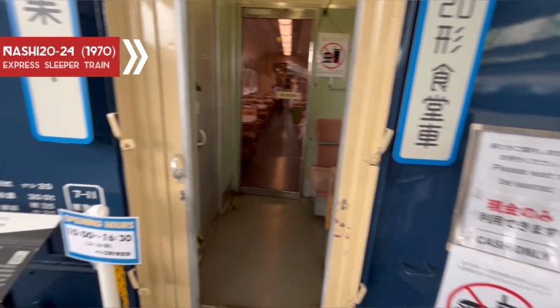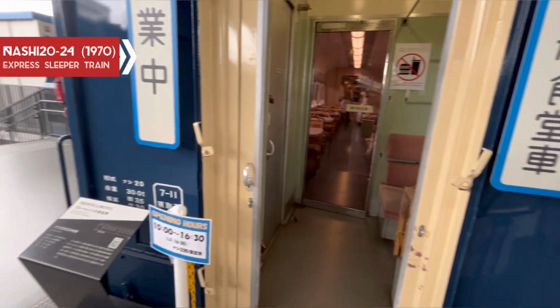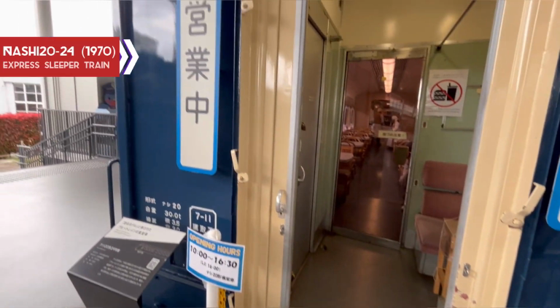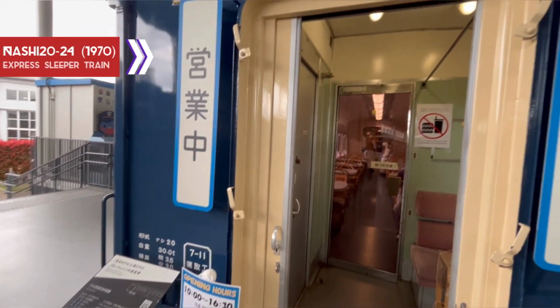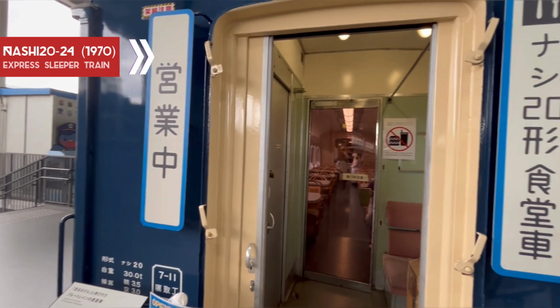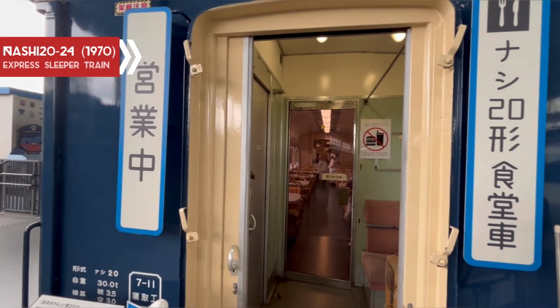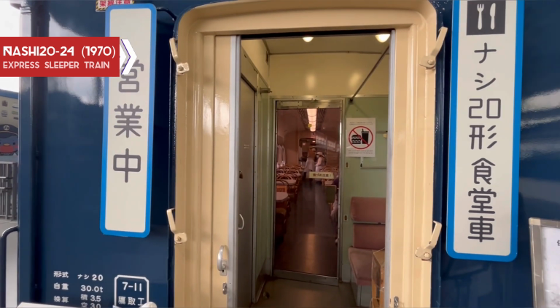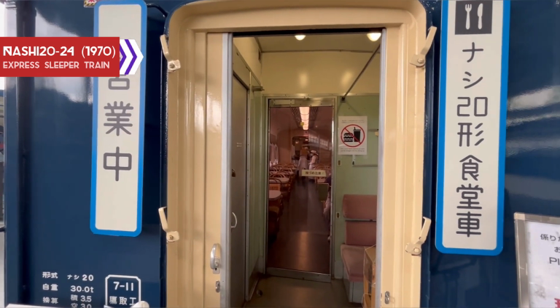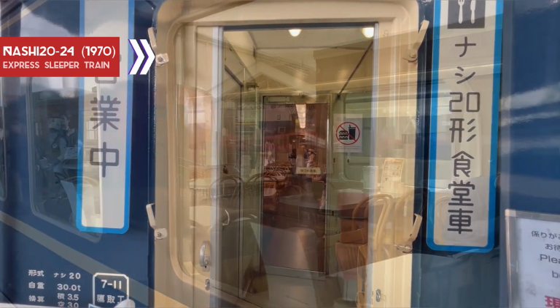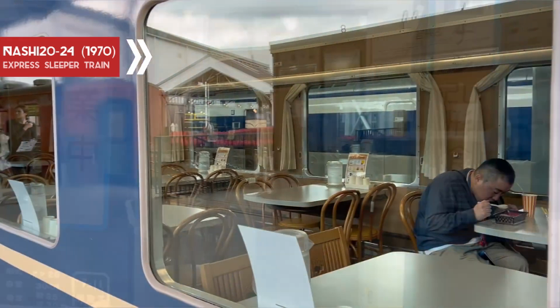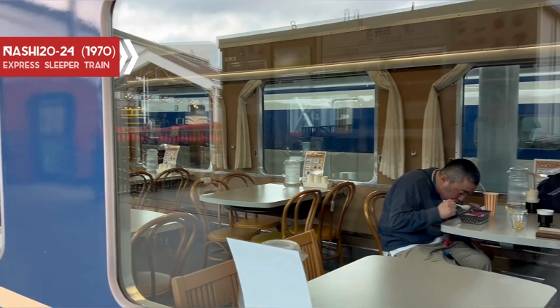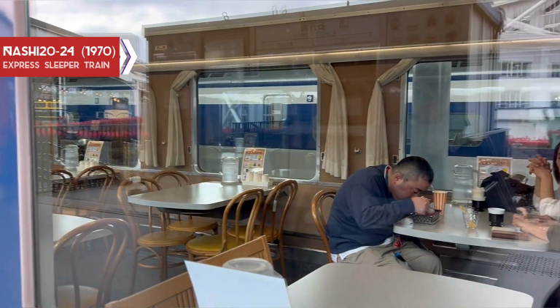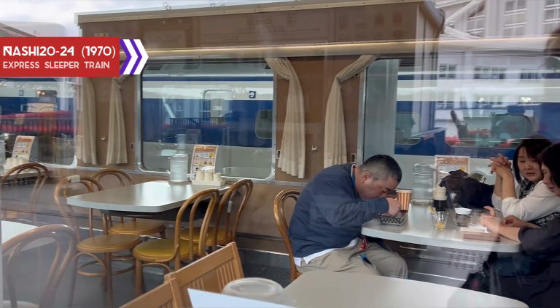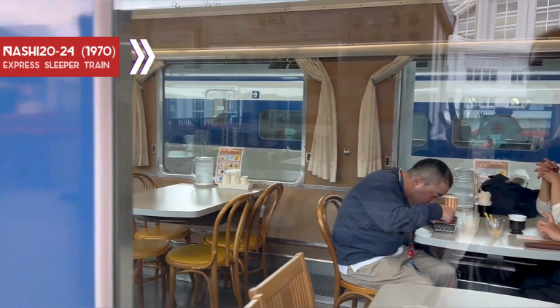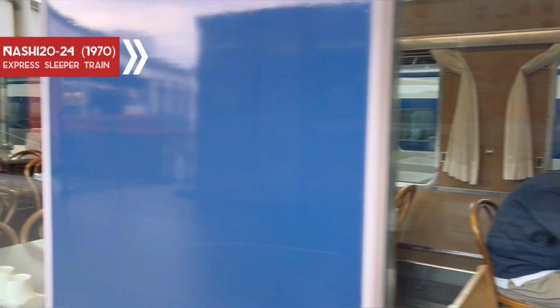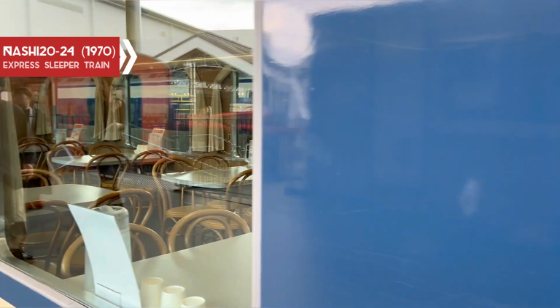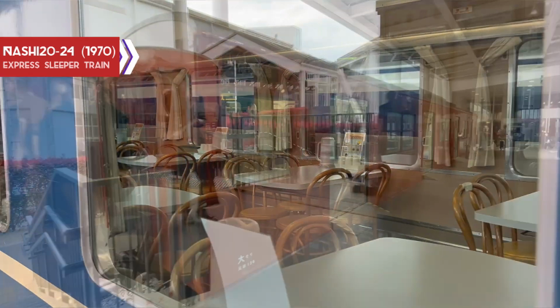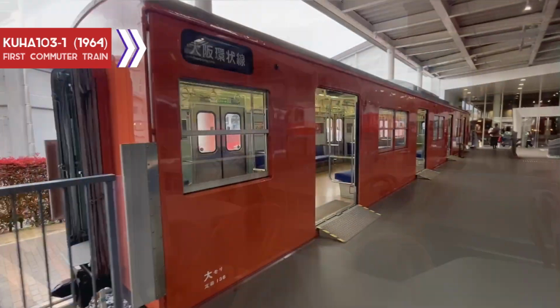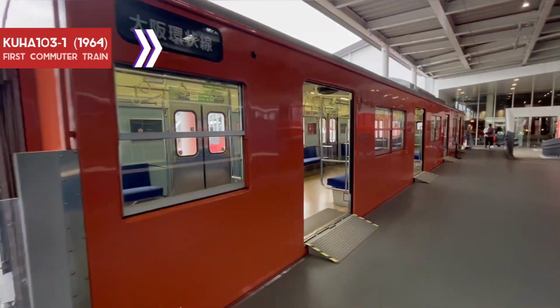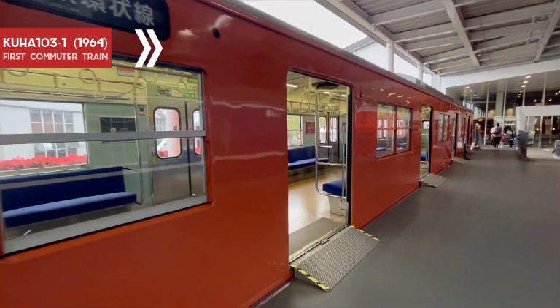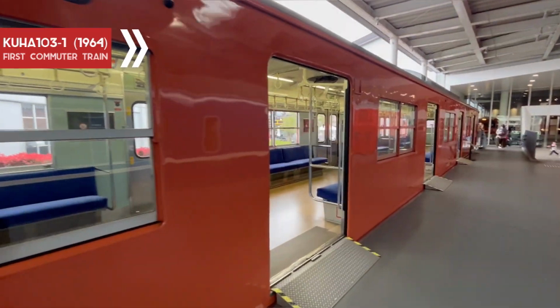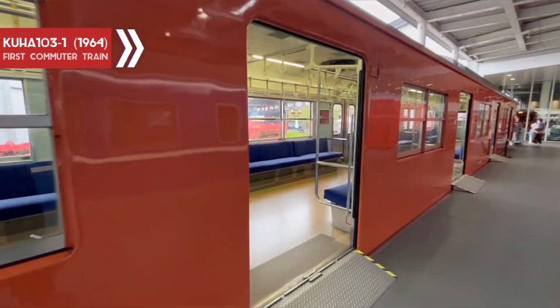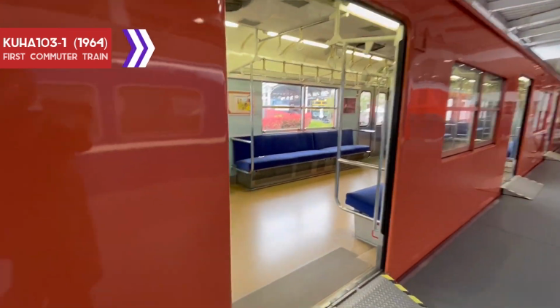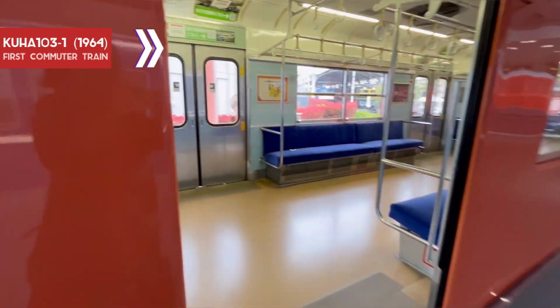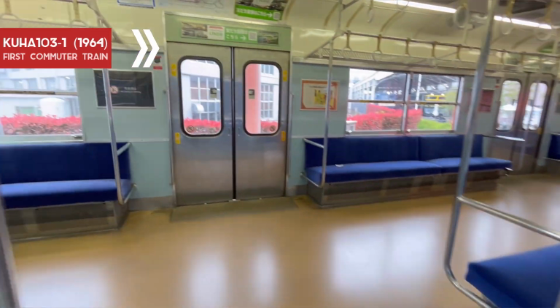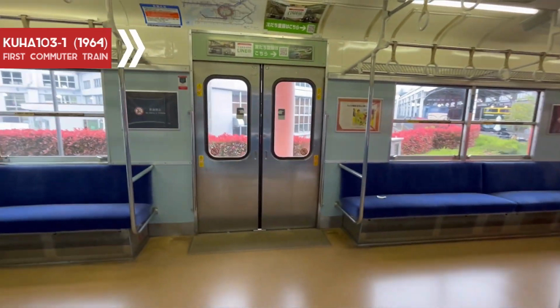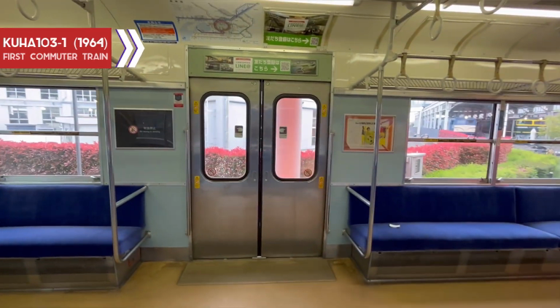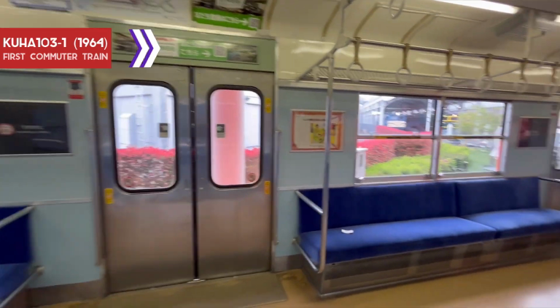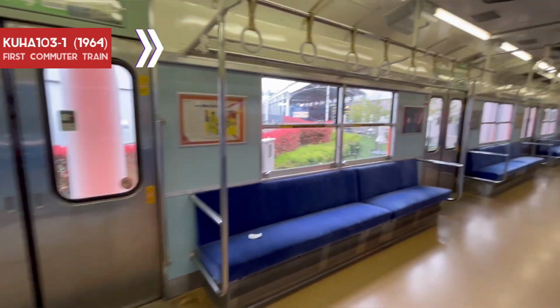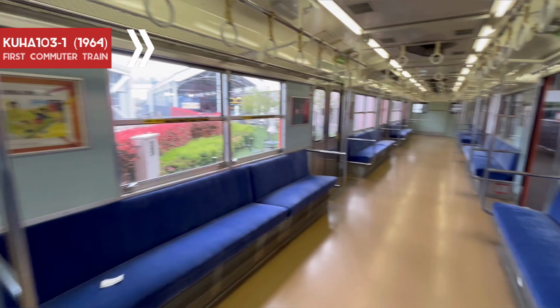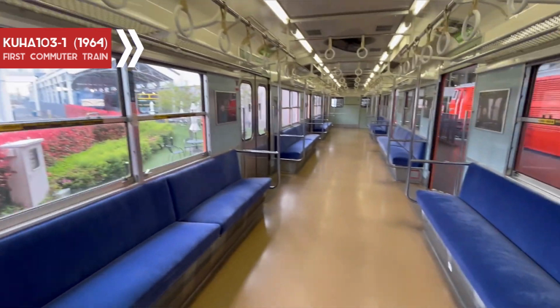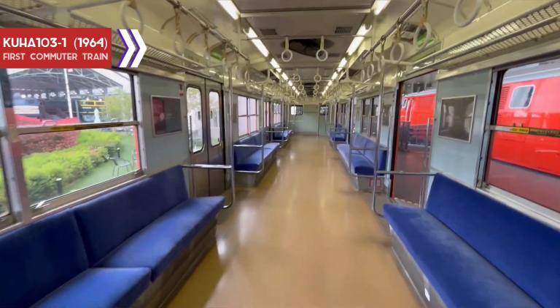A restaurant inside a train? Made for the Tokyo Olympics, this was the first Japanese commuter train.